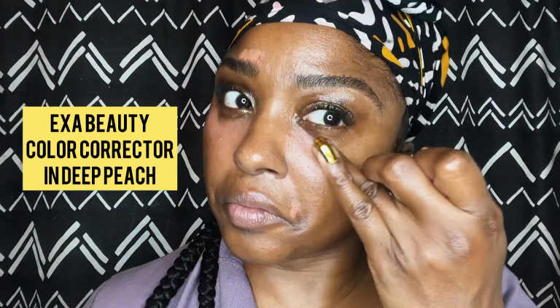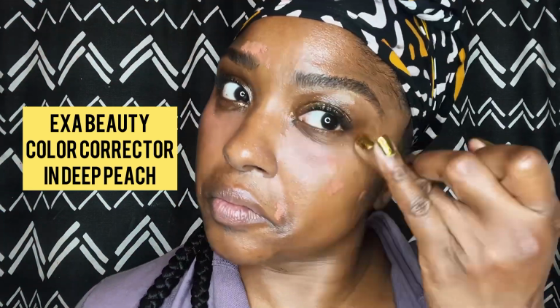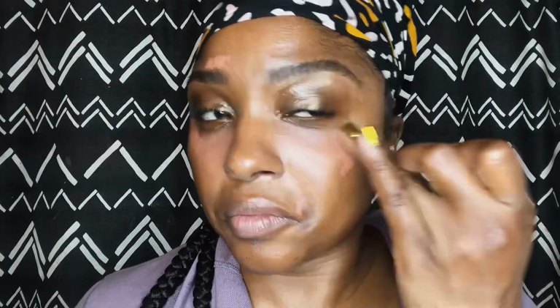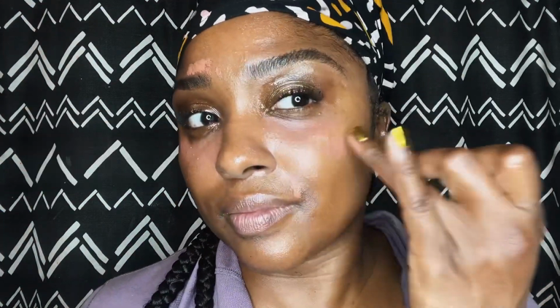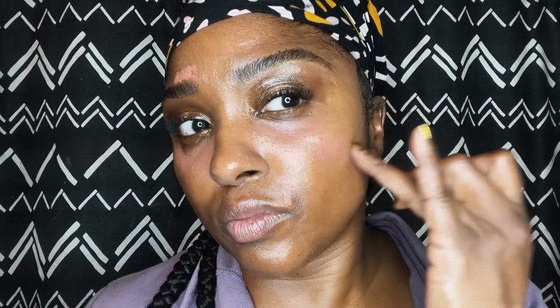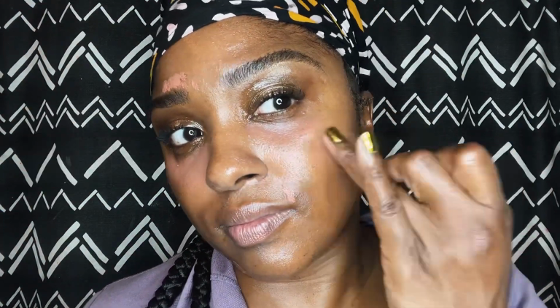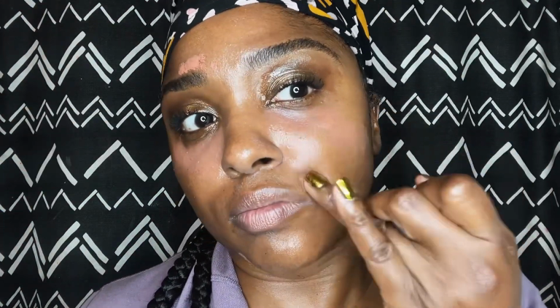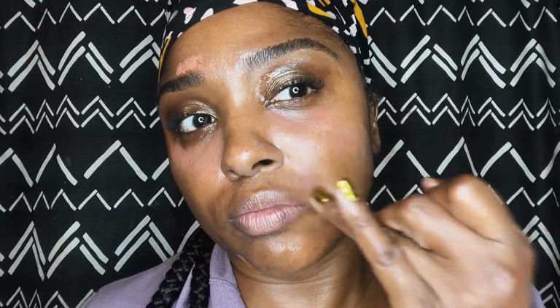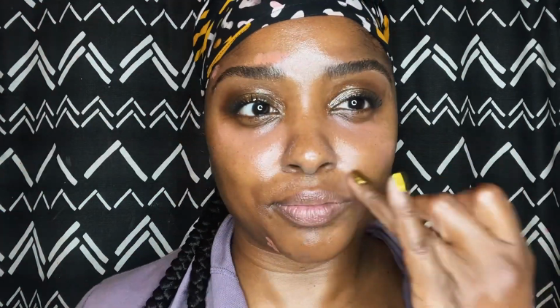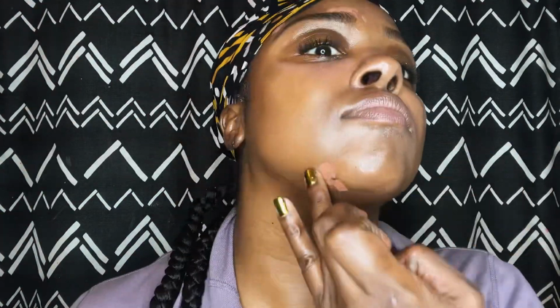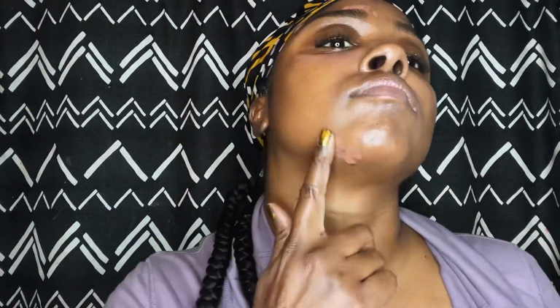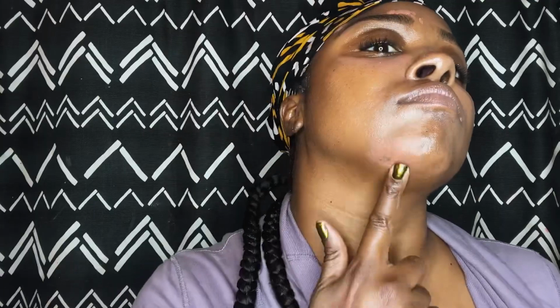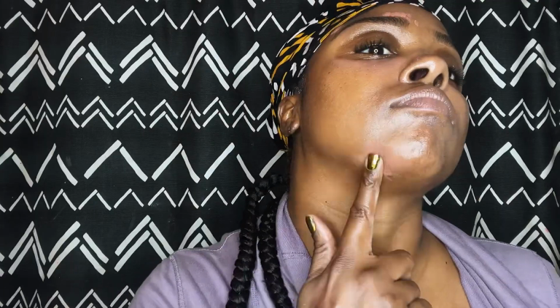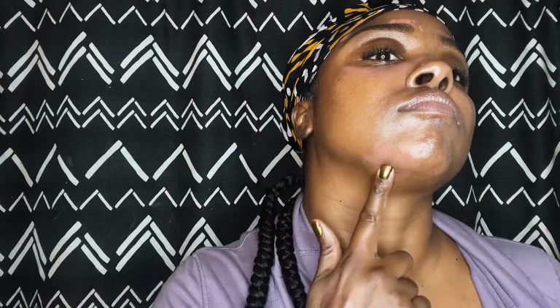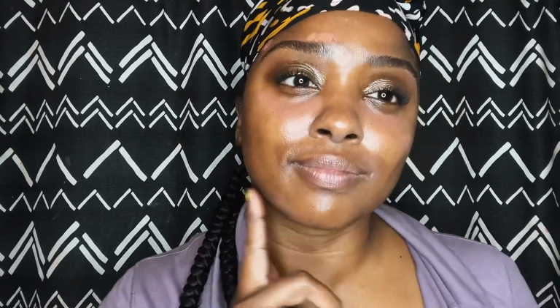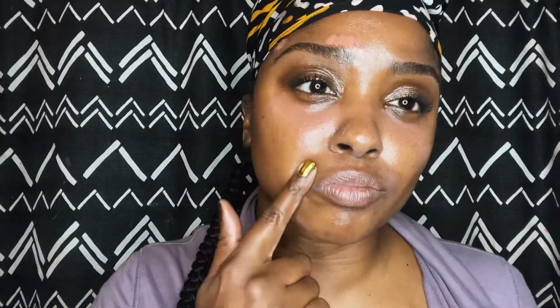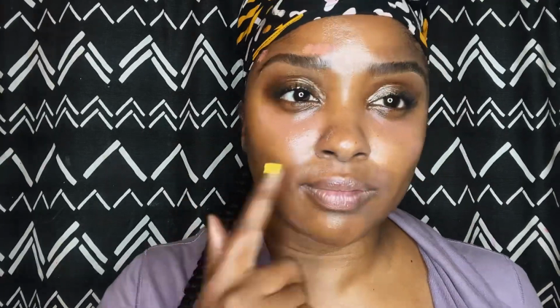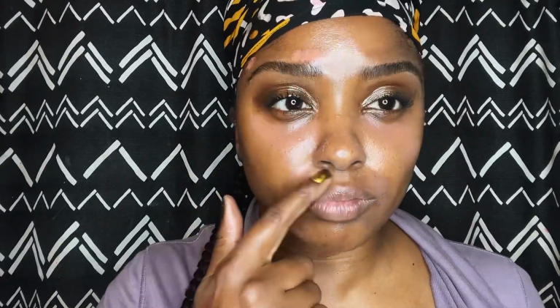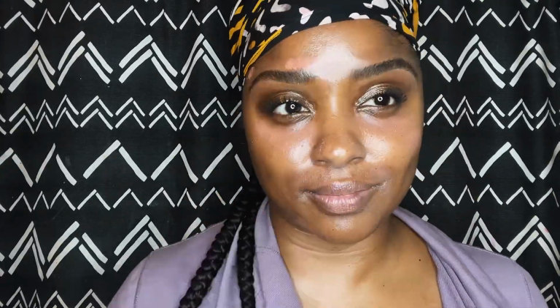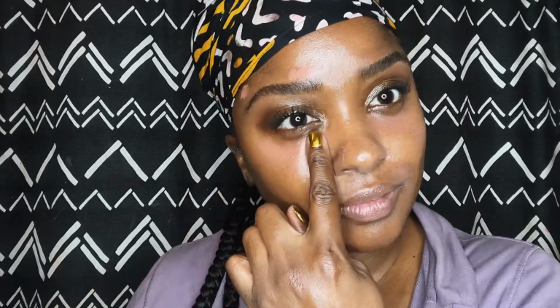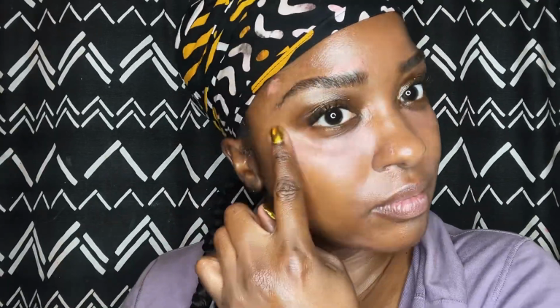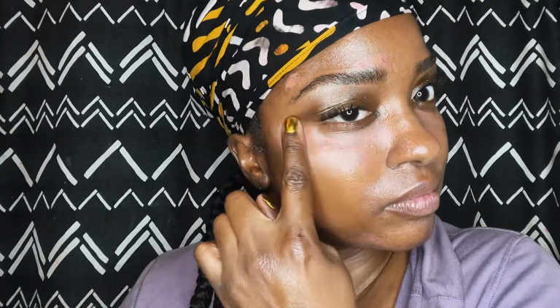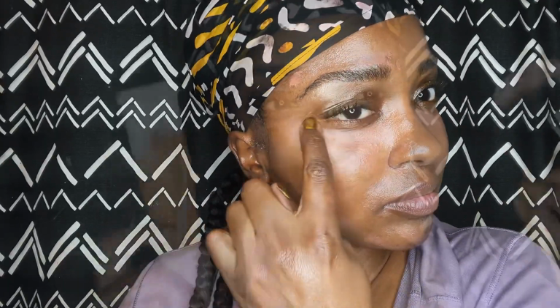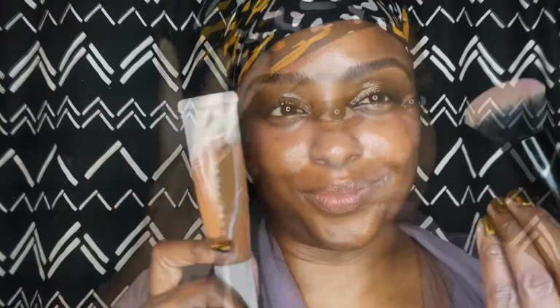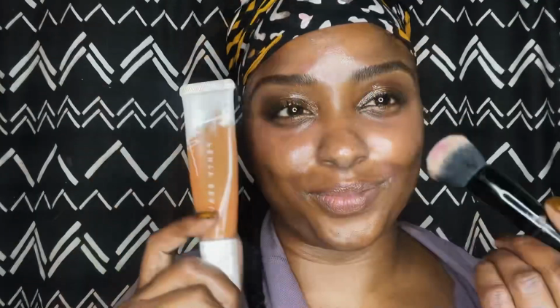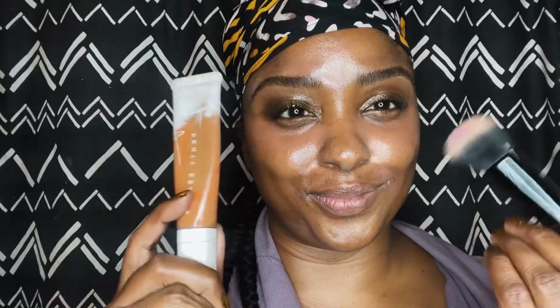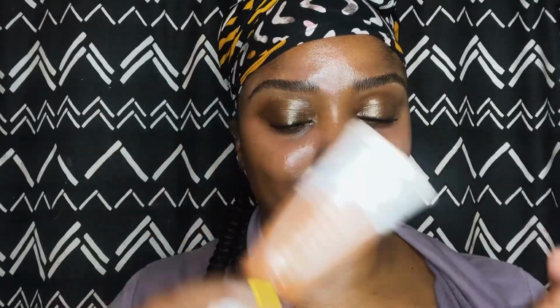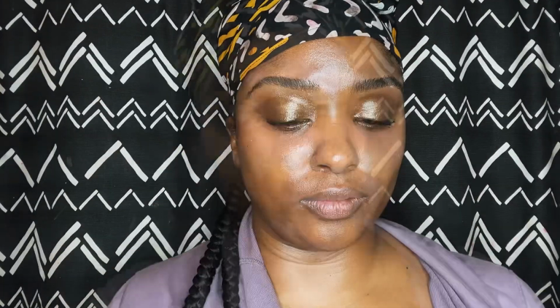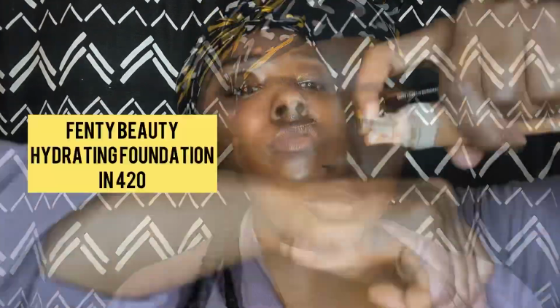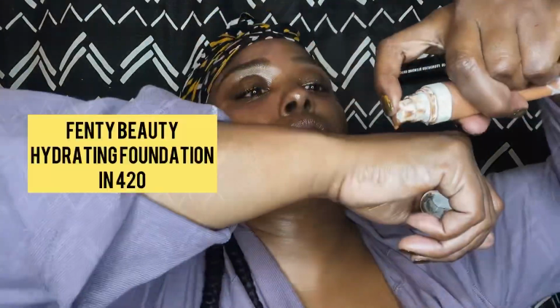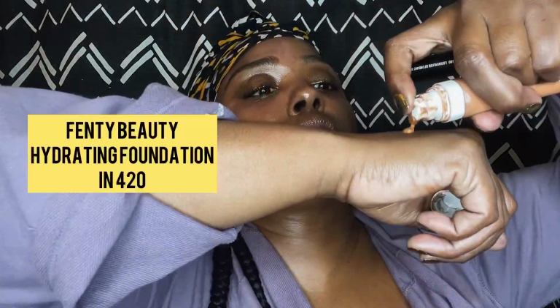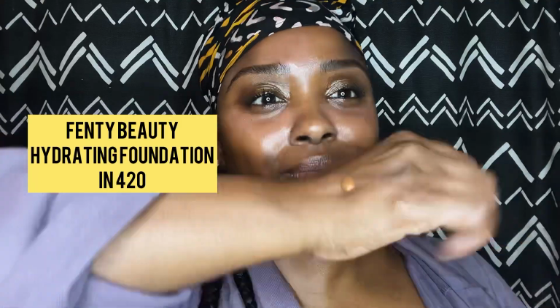Then I'm using the Exhibitionist Color Corrector — I think I'm using the peach one for deep skin. I had a couple of burn spots from using too much Nair in certain areas.